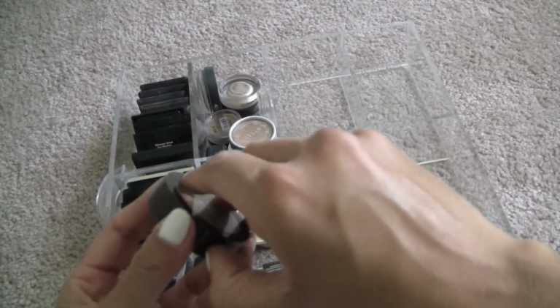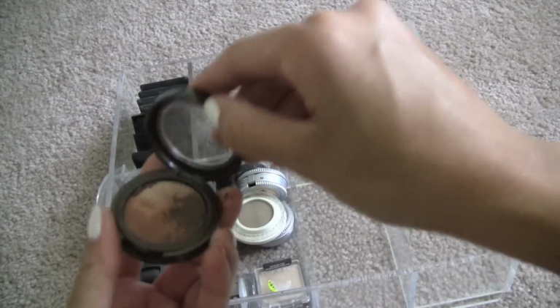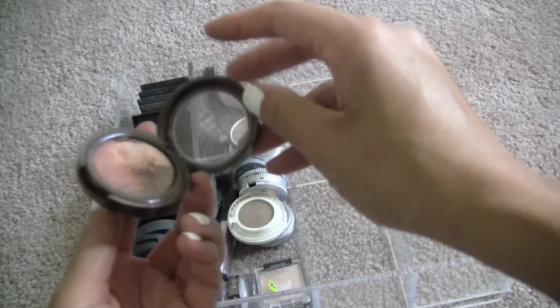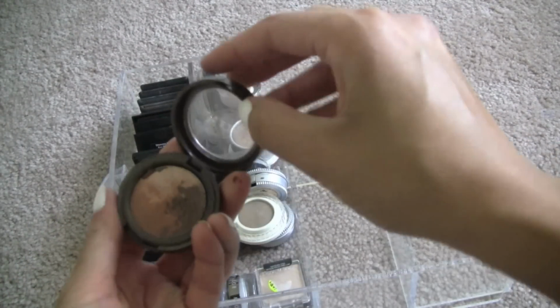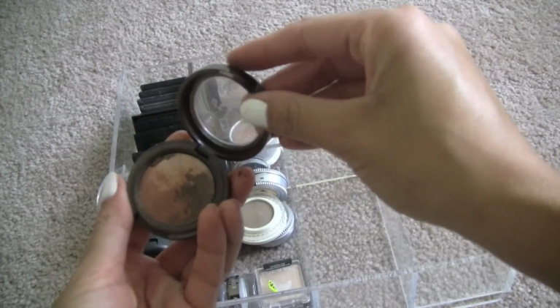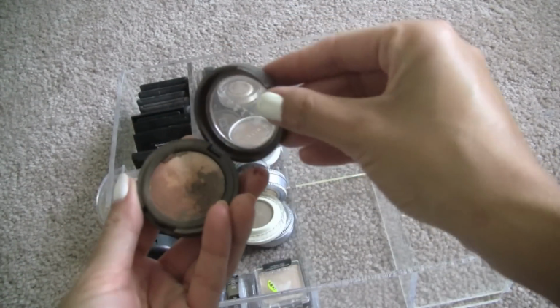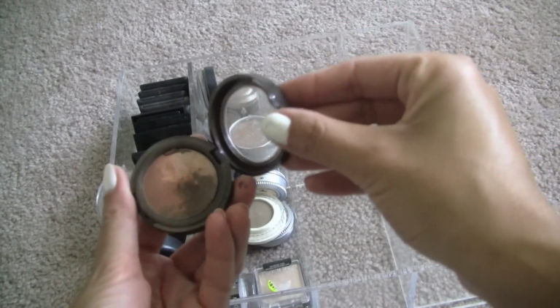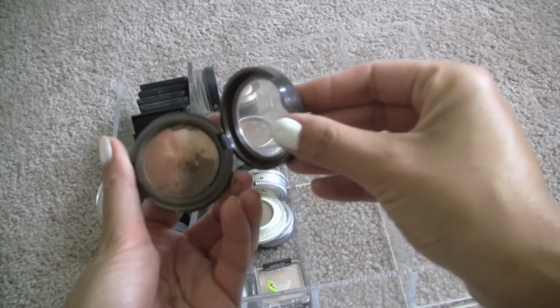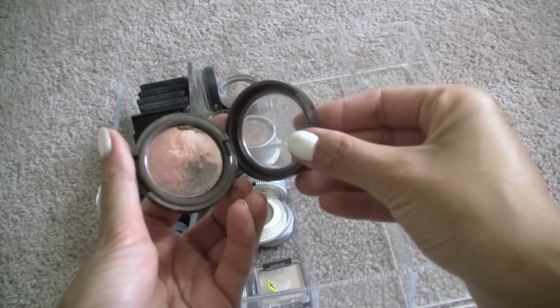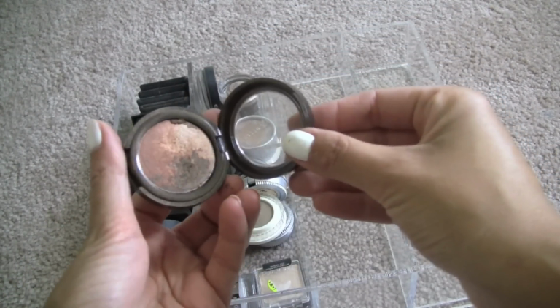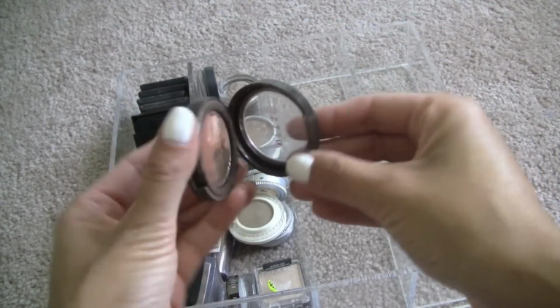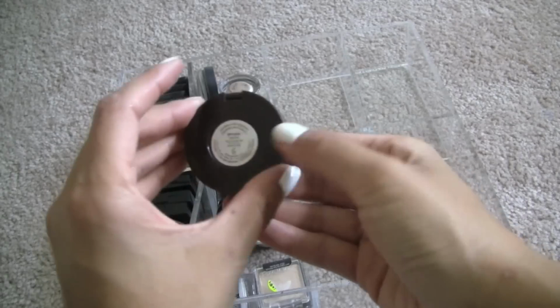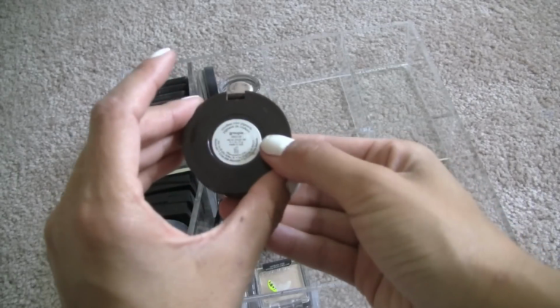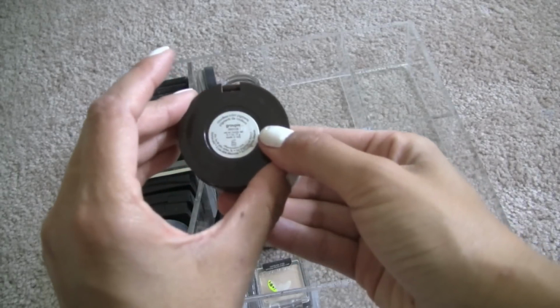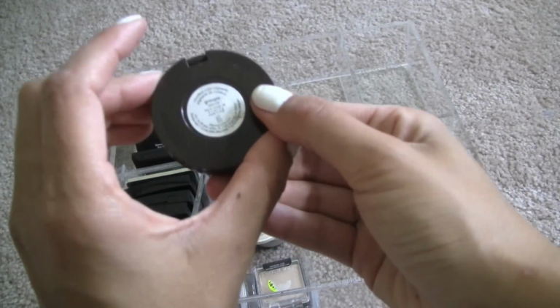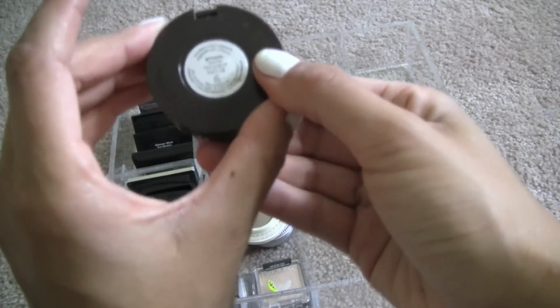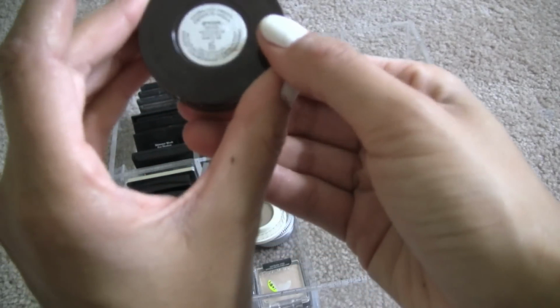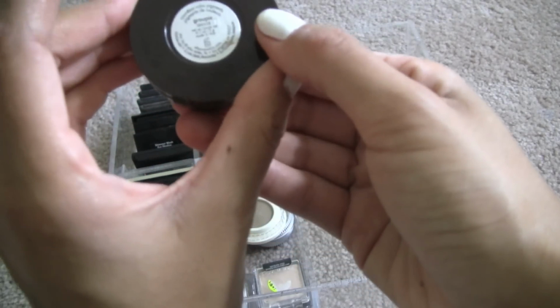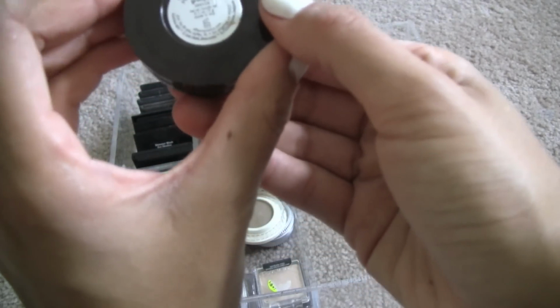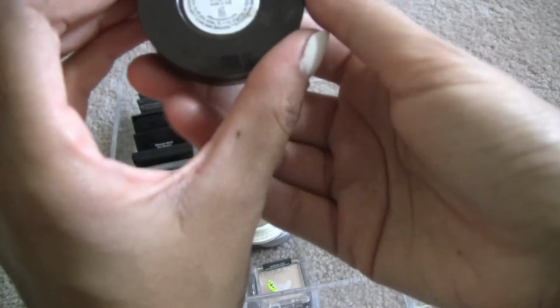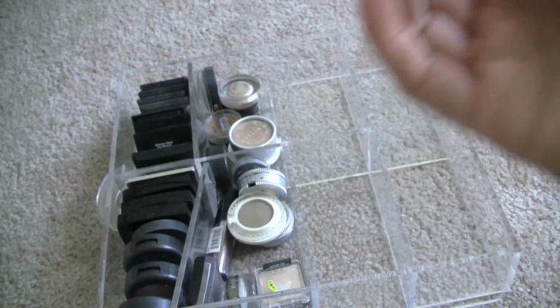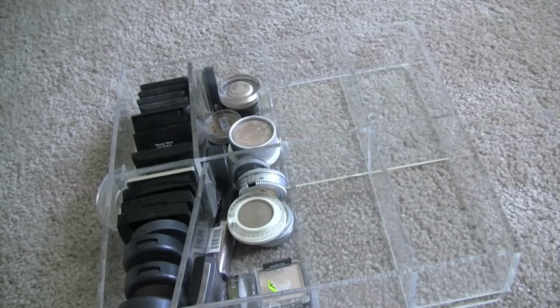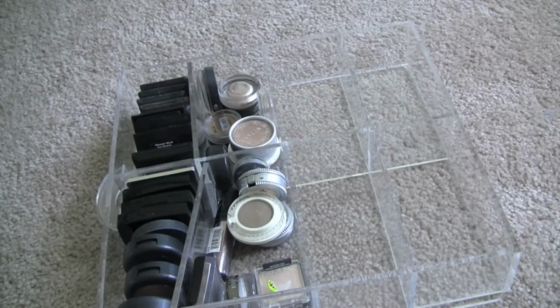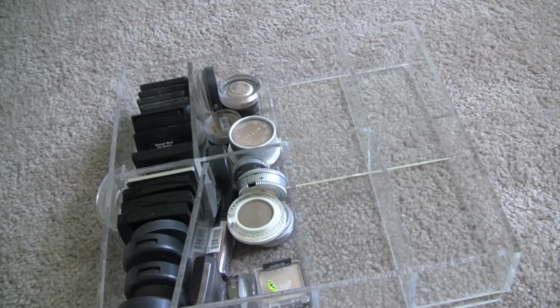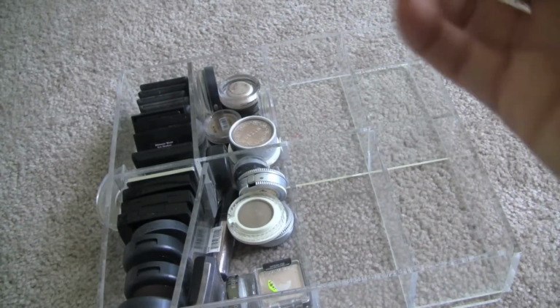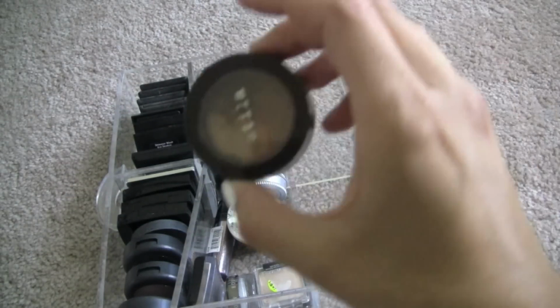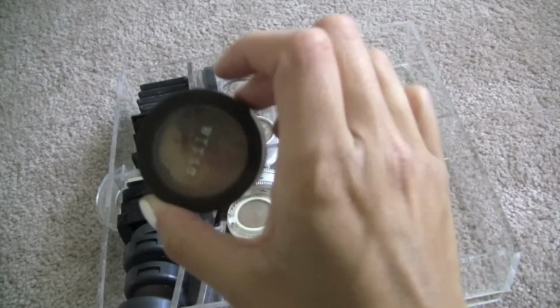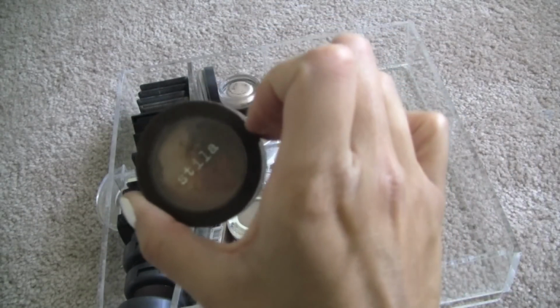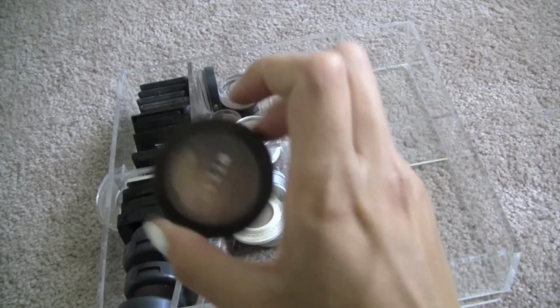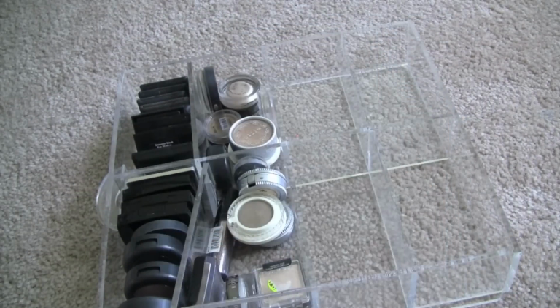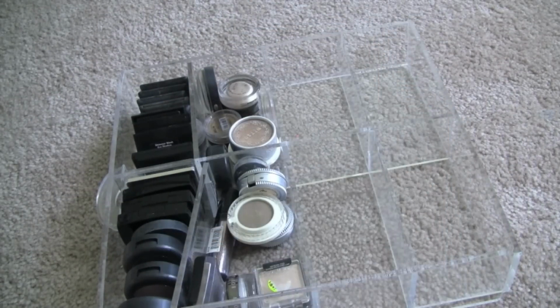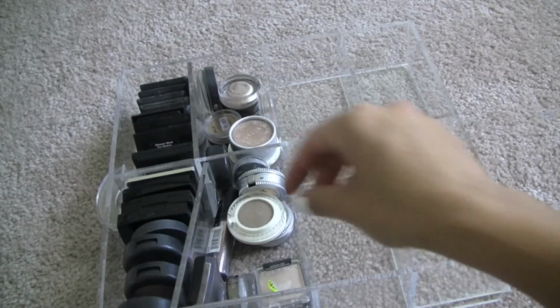Stila — I don't think they make these anymore. This is one of those Countless Color Pigments. Discard pile.